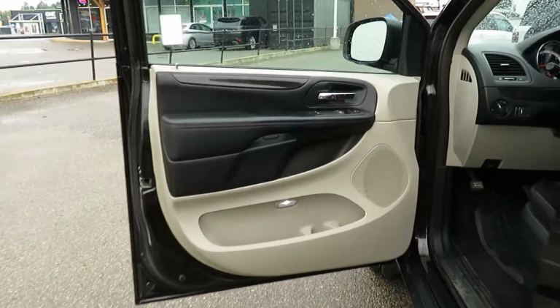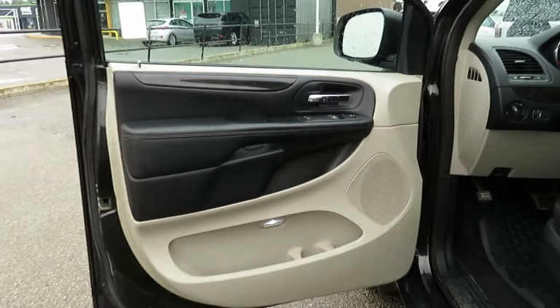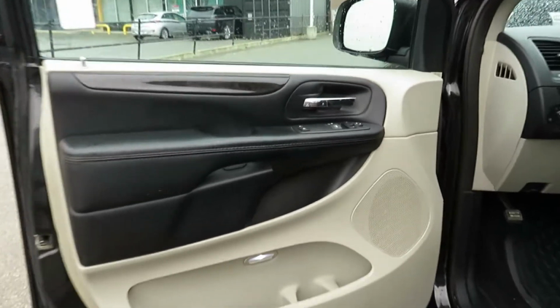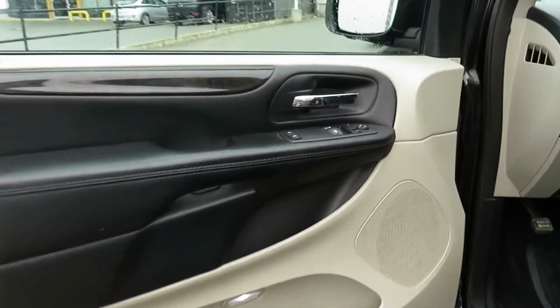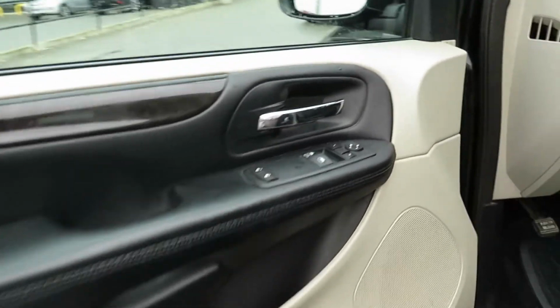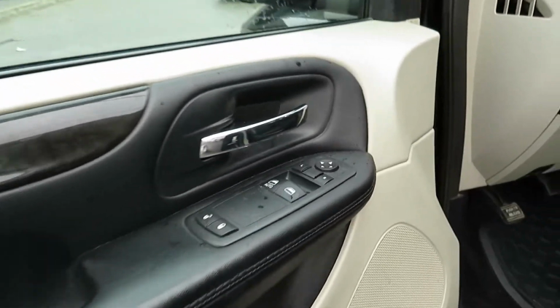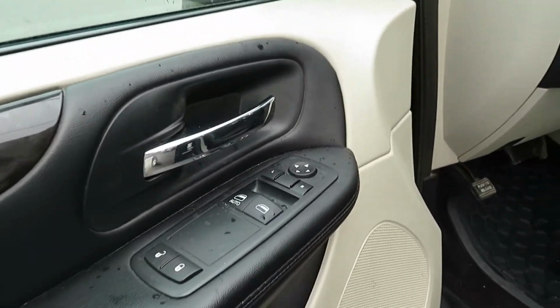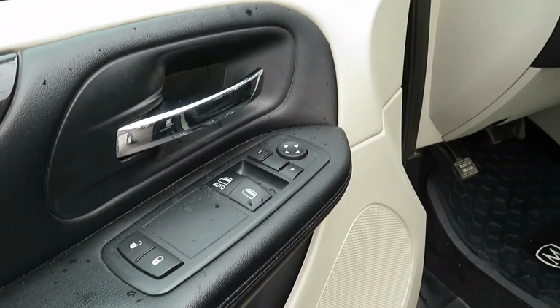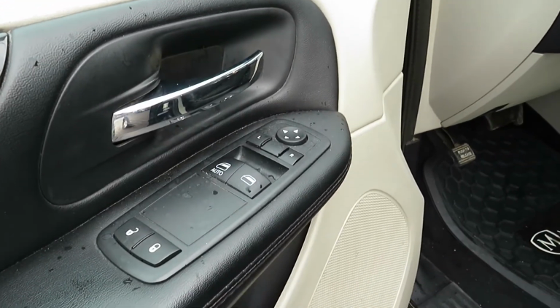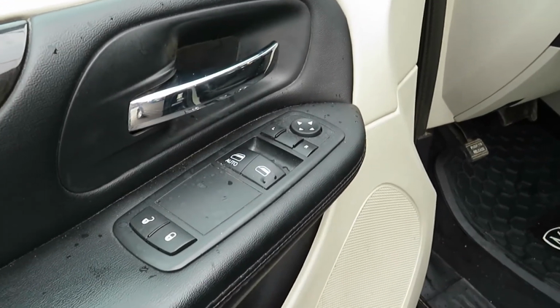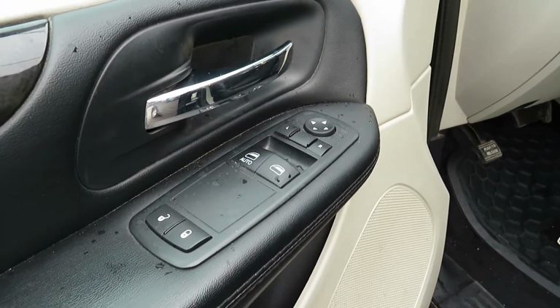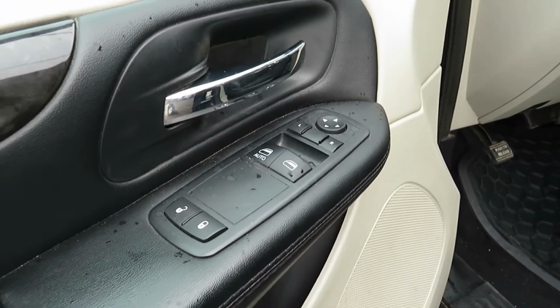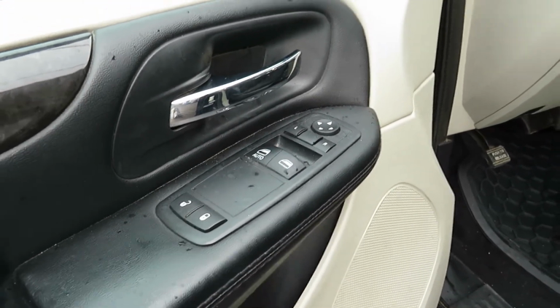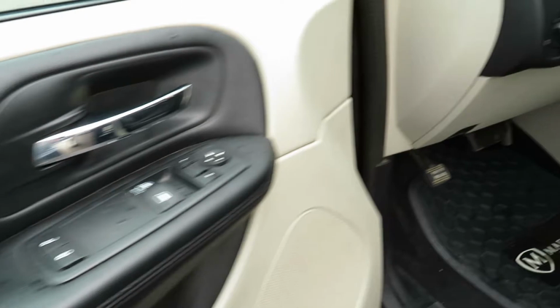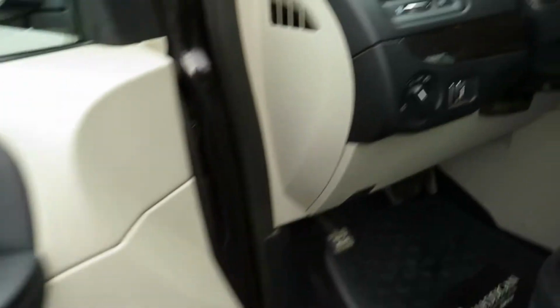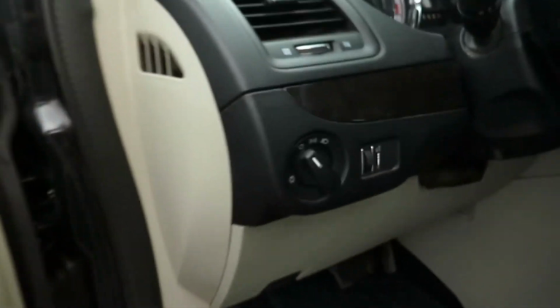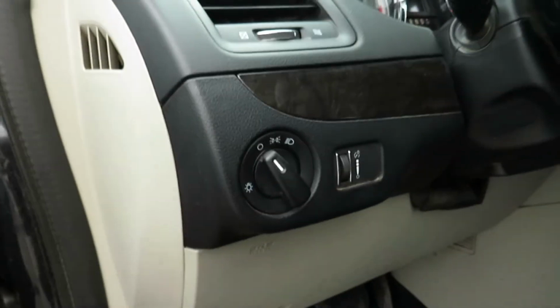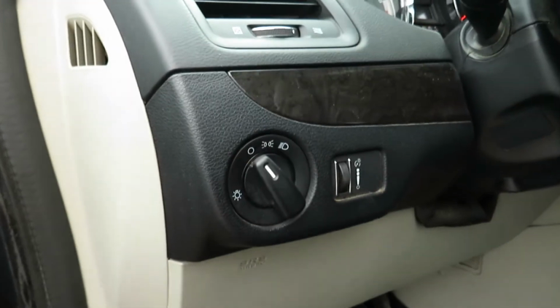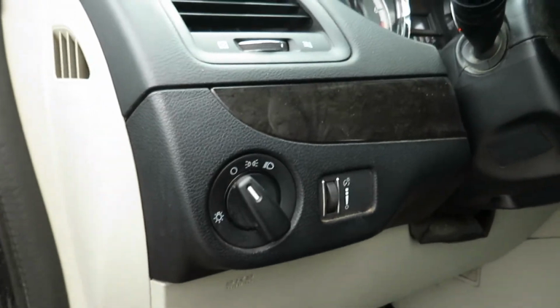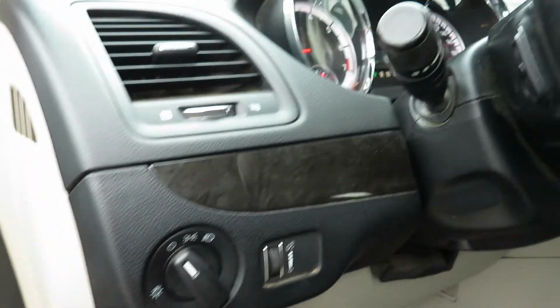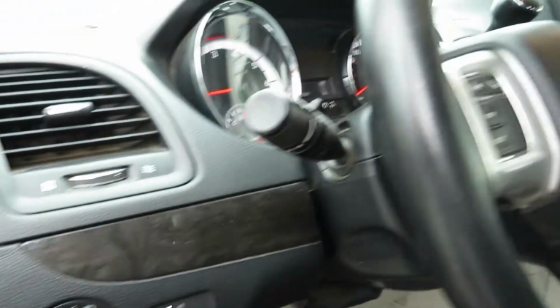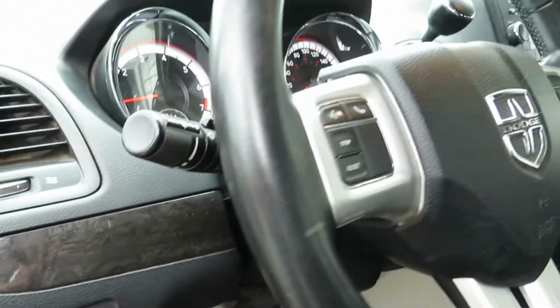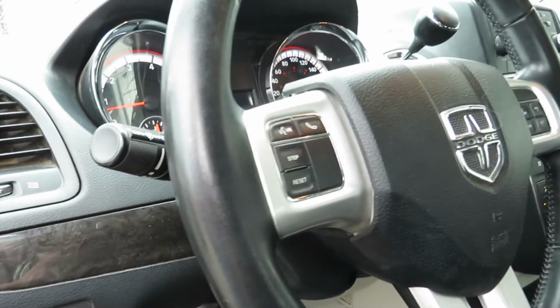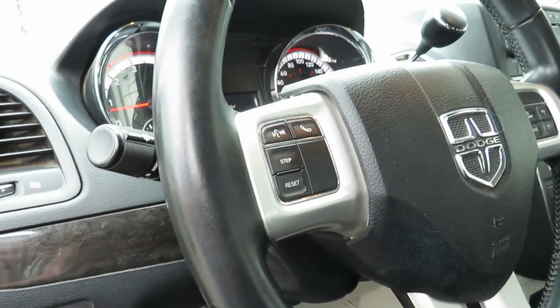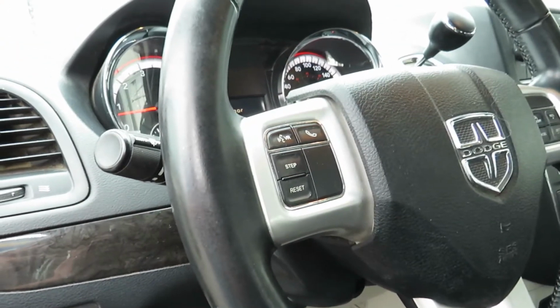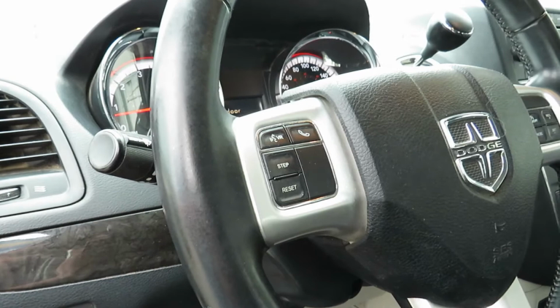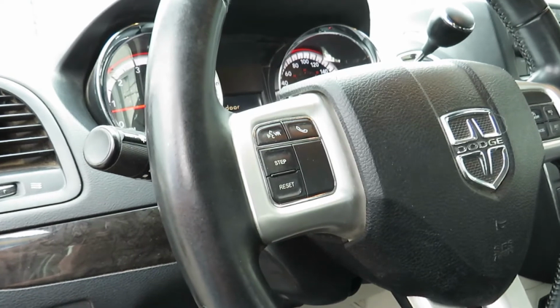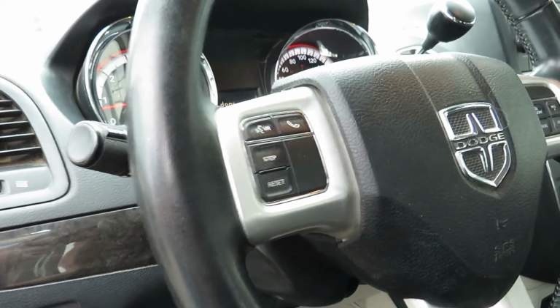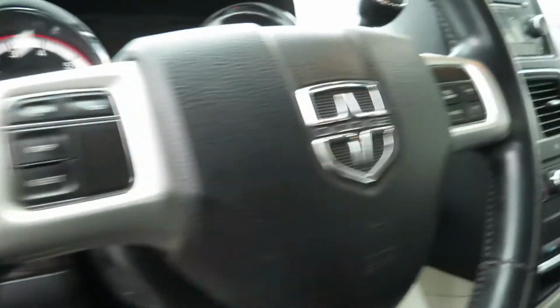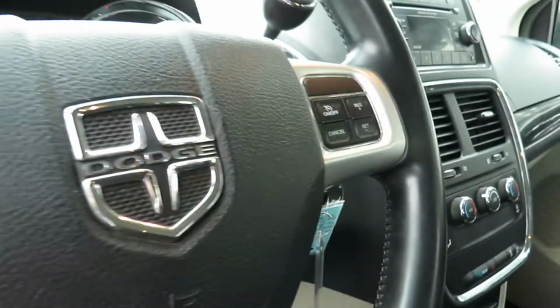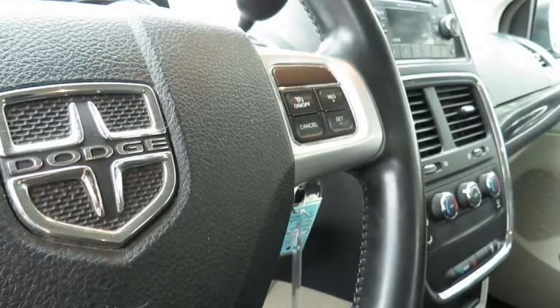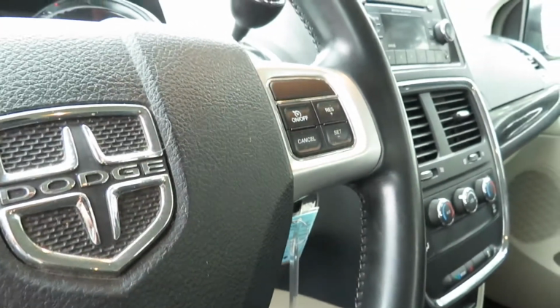Checking out the interior of the vehicle, you have power adjustable mirrors and windows with express down on the driver's window. Your headlight controls are on the dash, and your steering wheel contains your hands-free audio and cruise control.